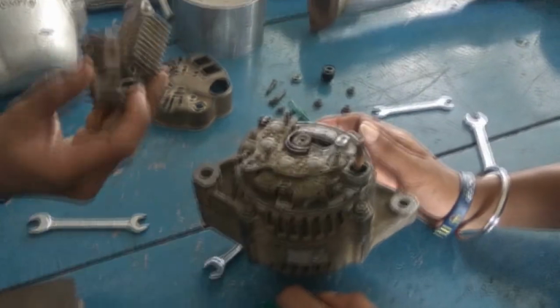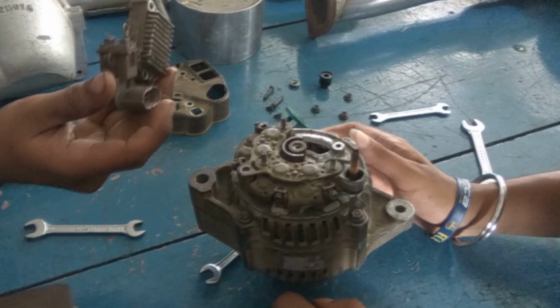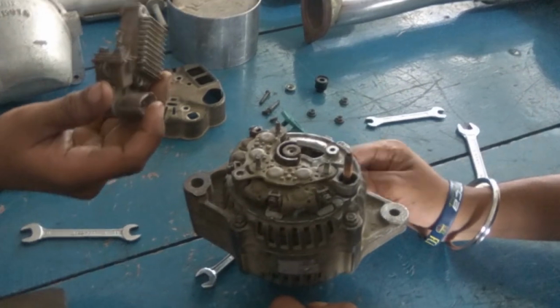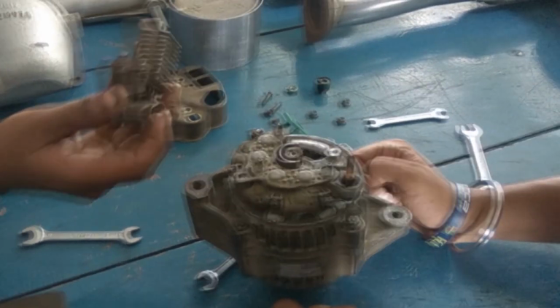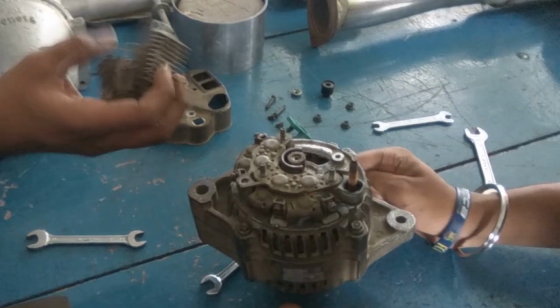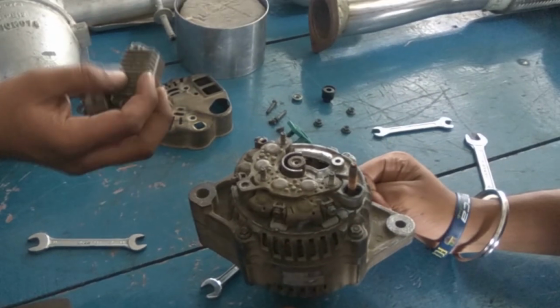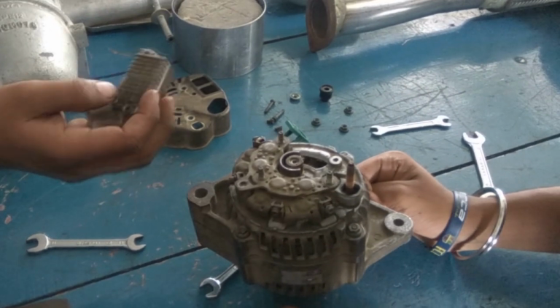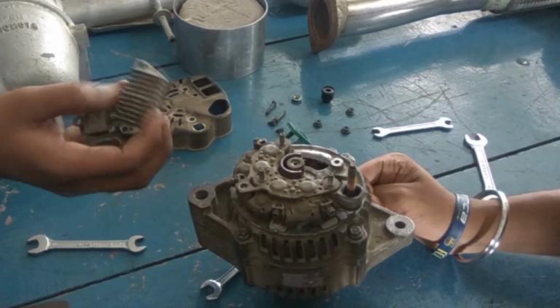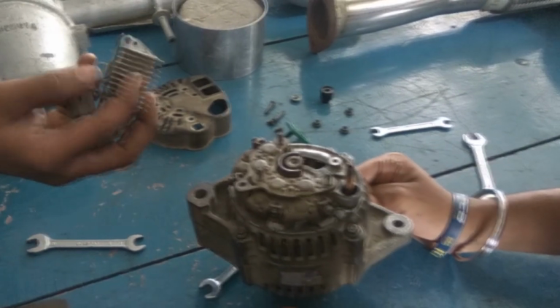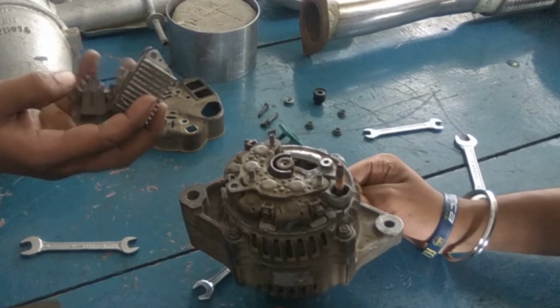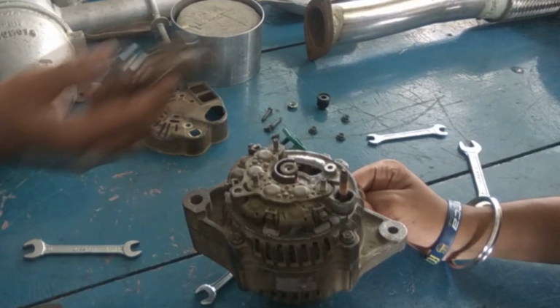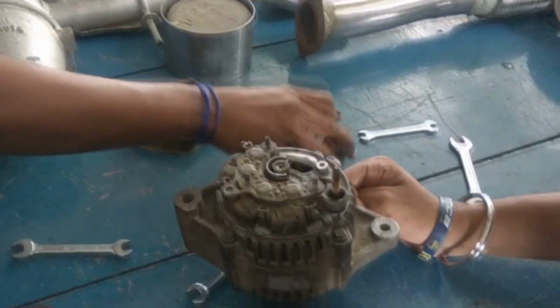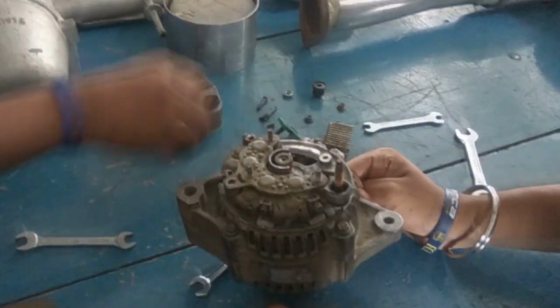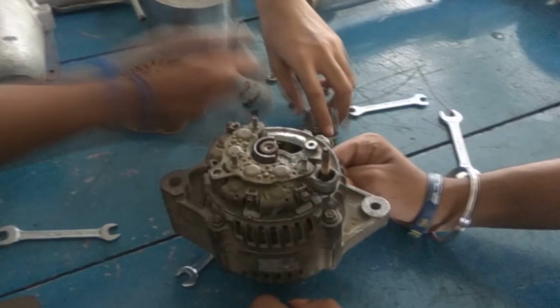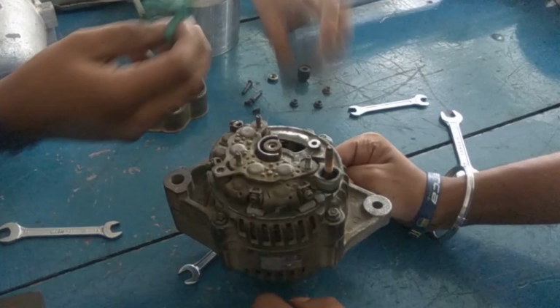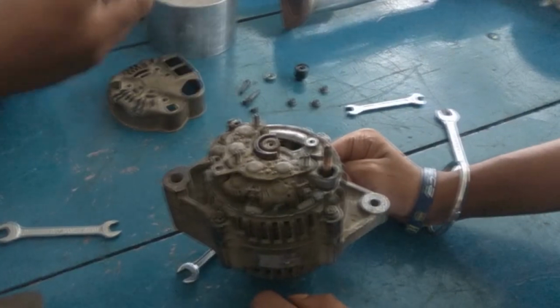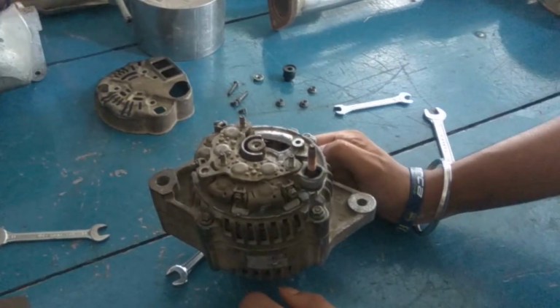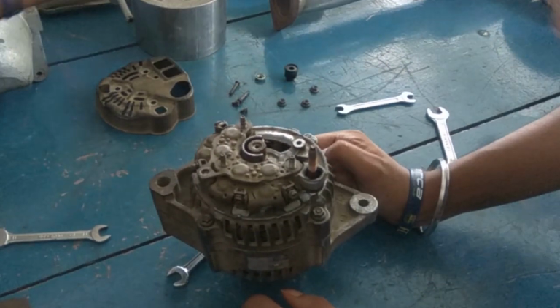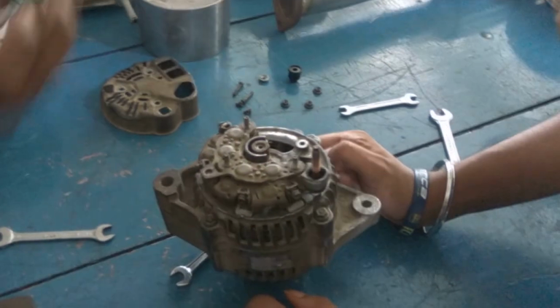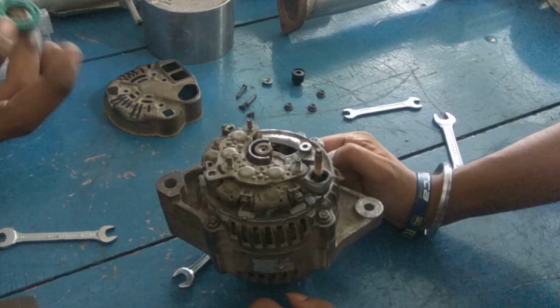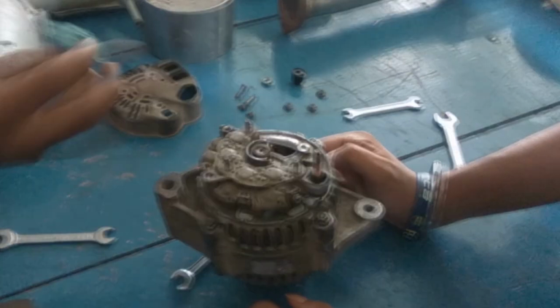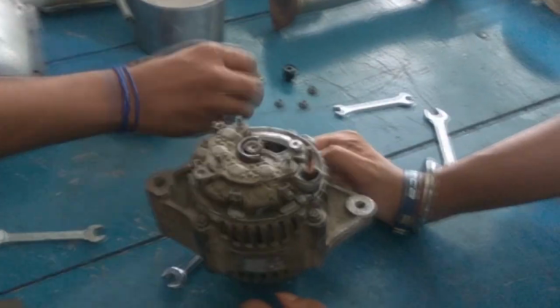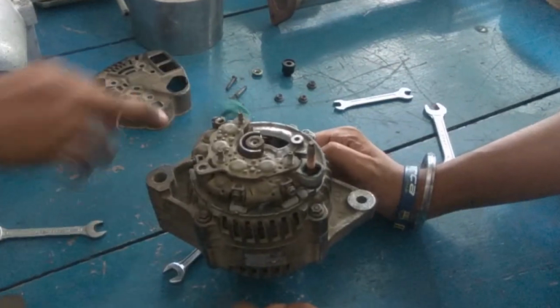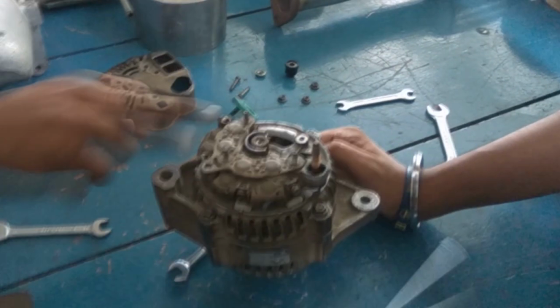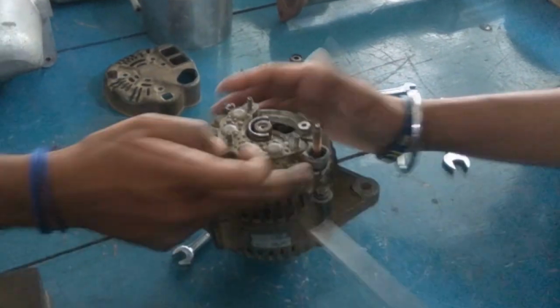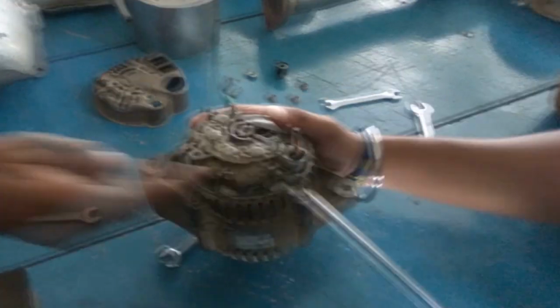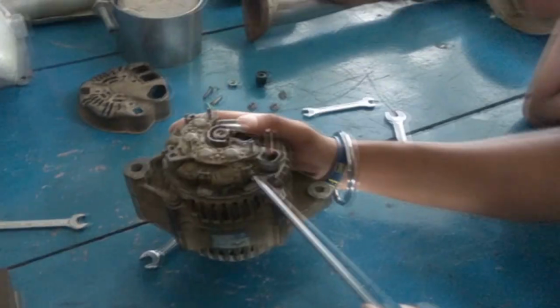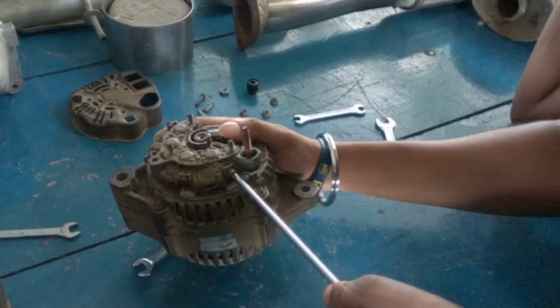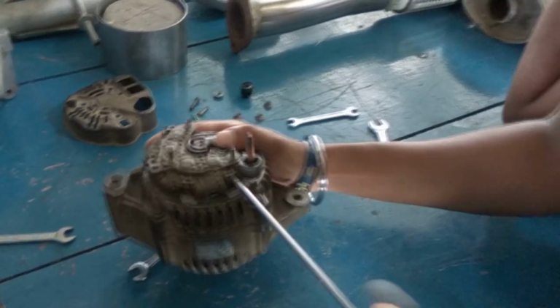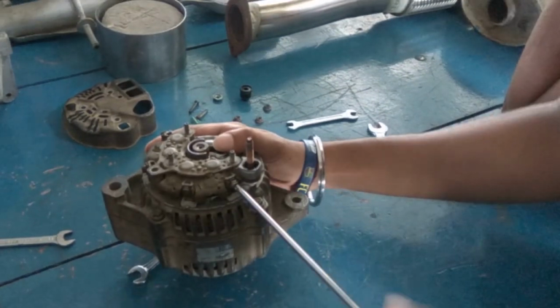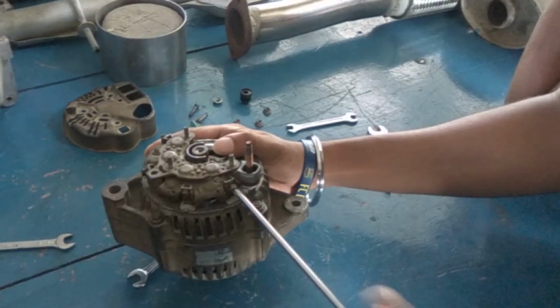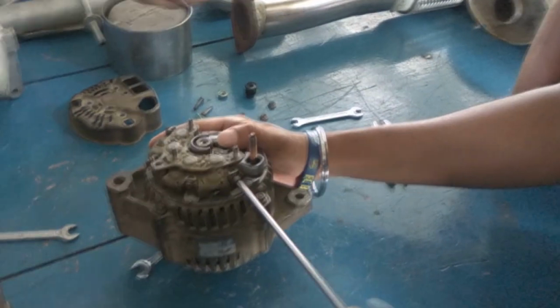This is the input for the alternator. This is the boot cover which prevents the seepage of water inside the alternator.